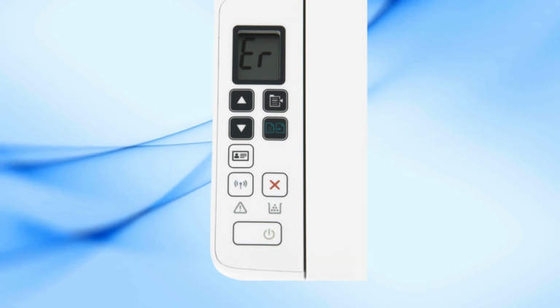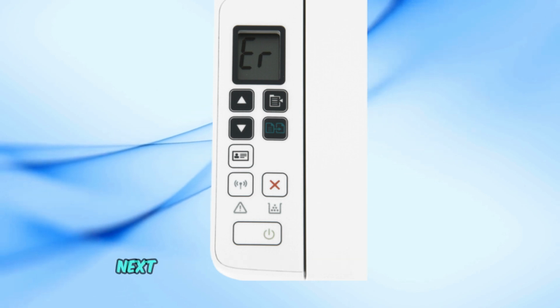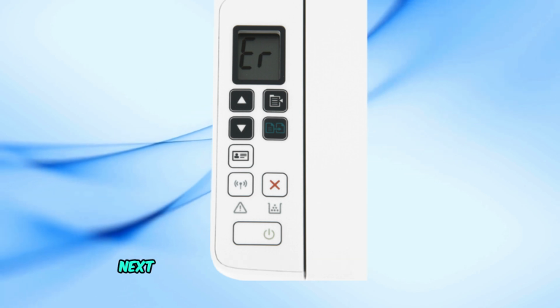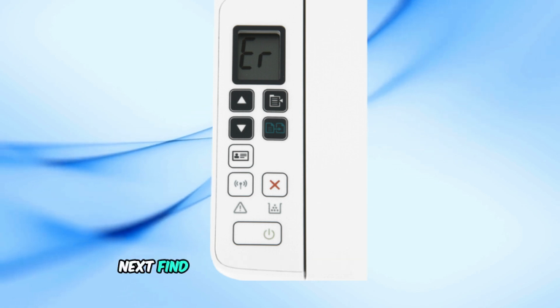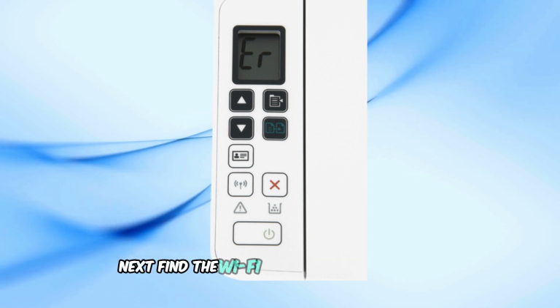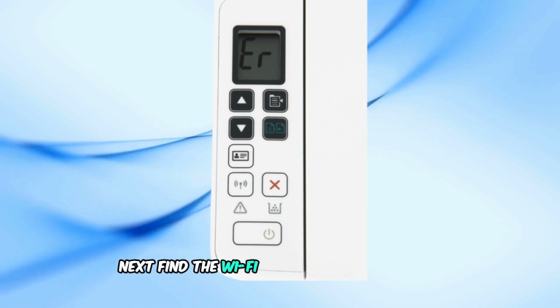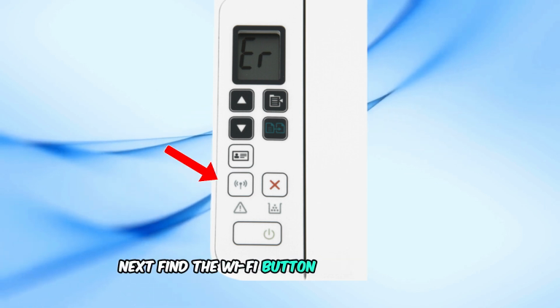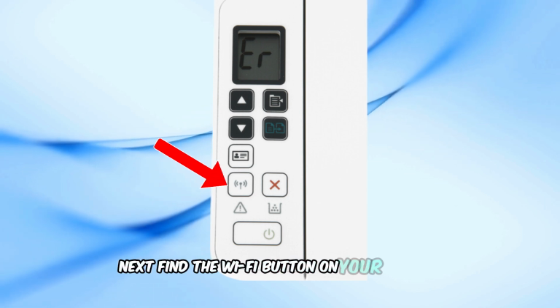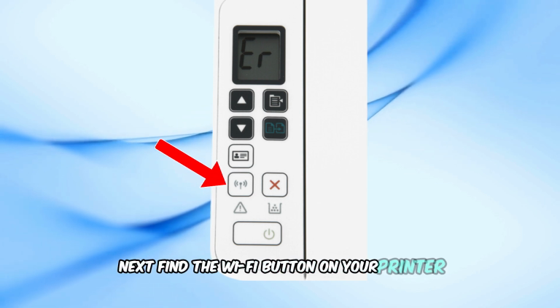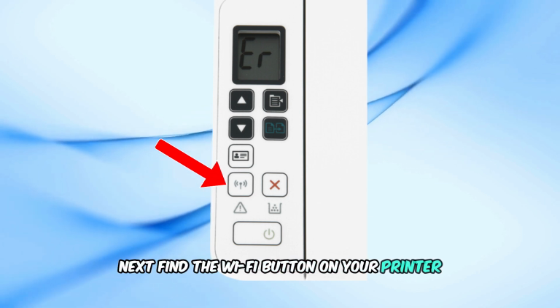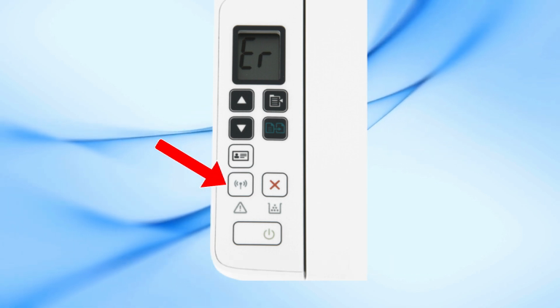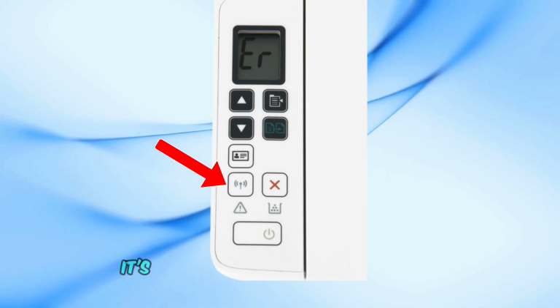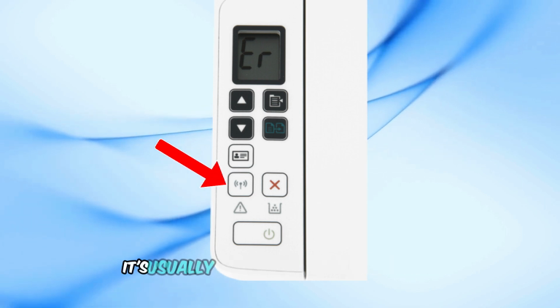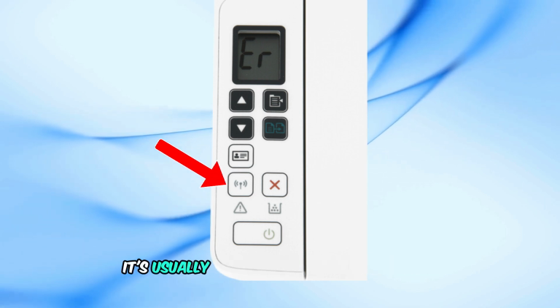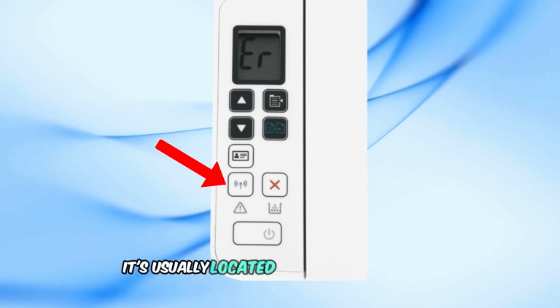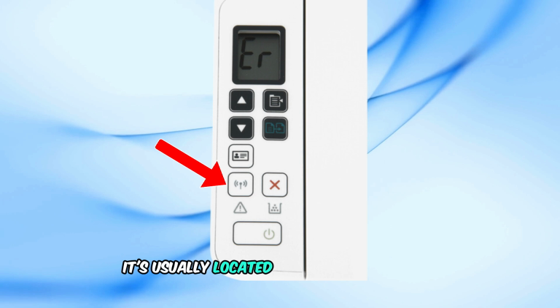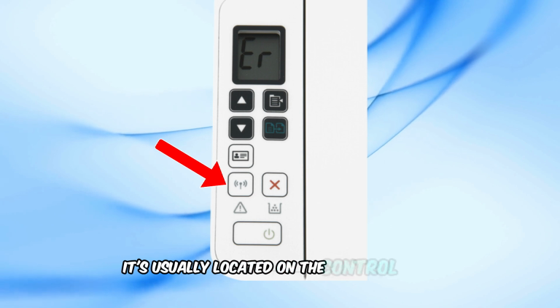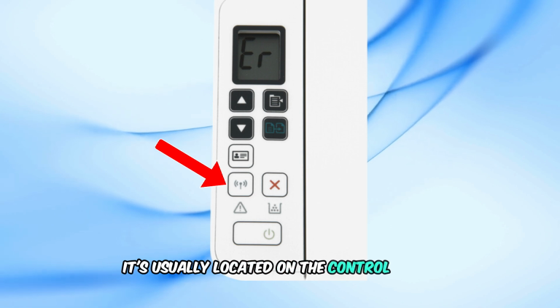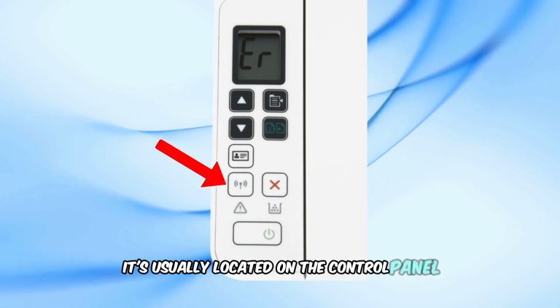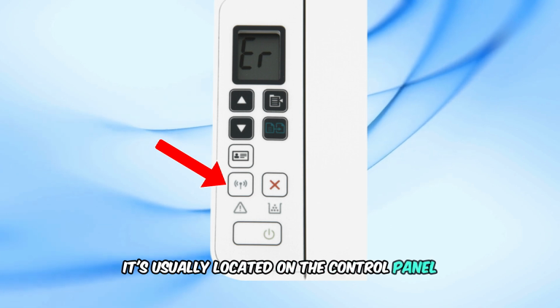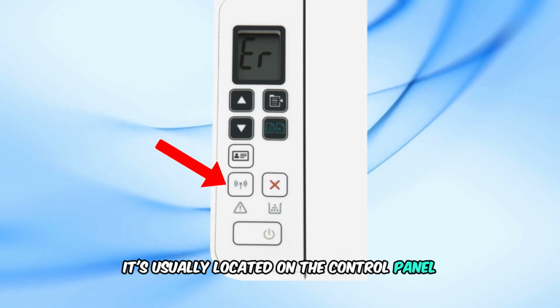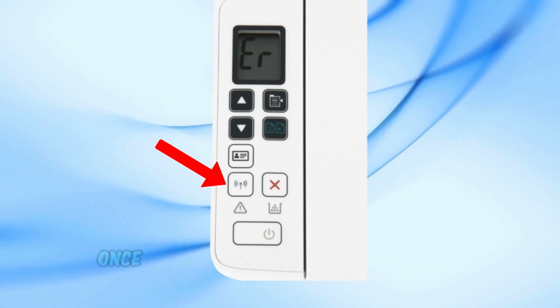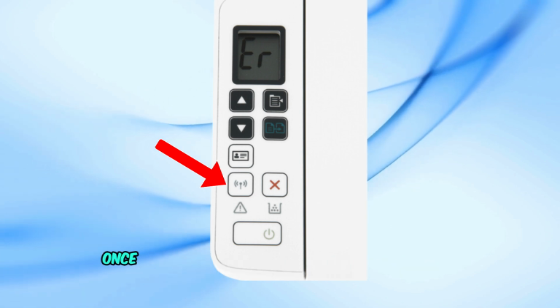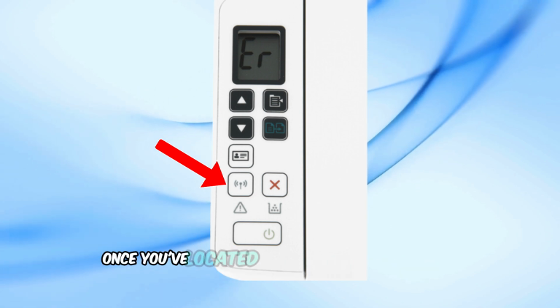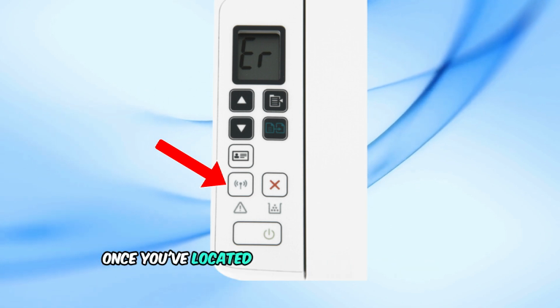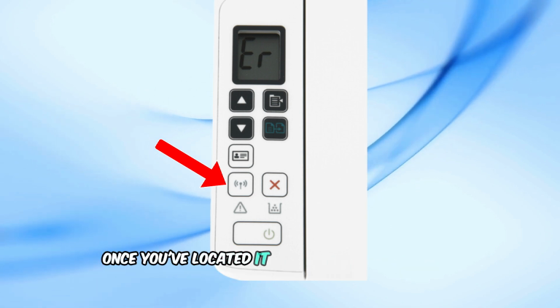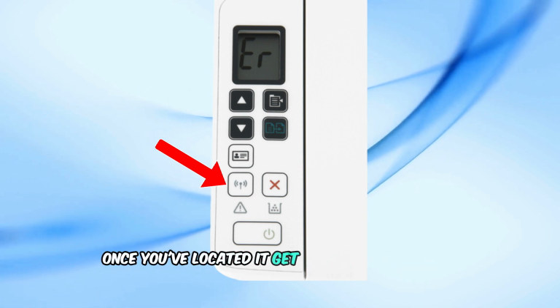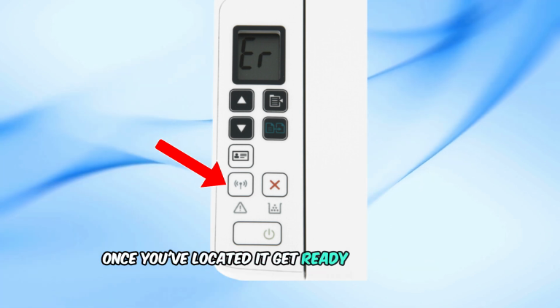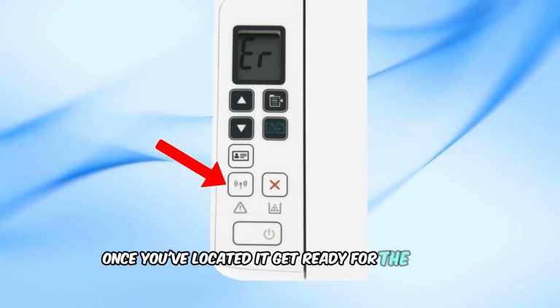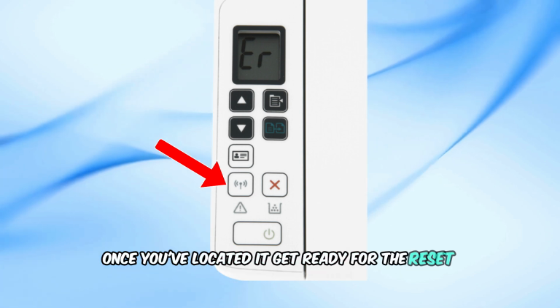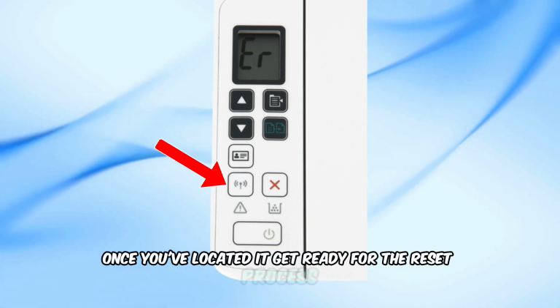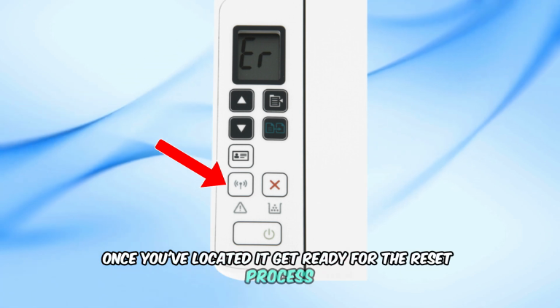Next, find the Wi-Fi button on your printer. It's usually located on the control panel. Once you've located it, get ready for the reset process.